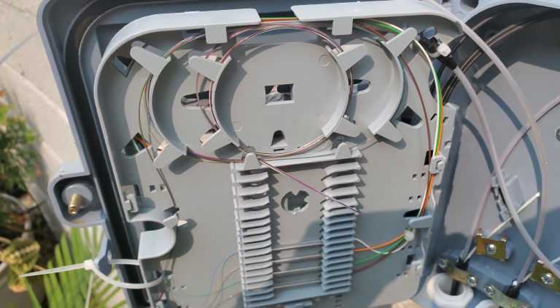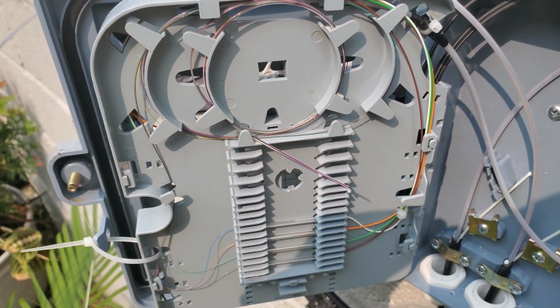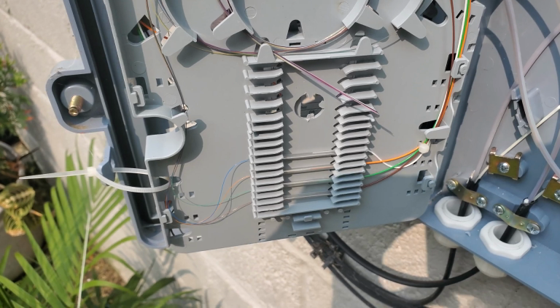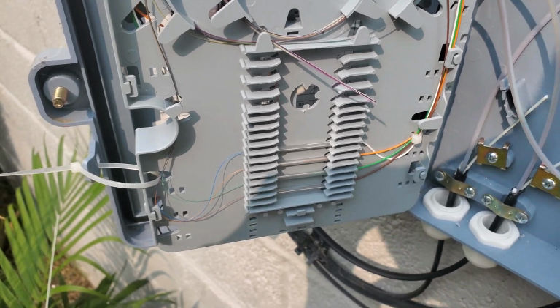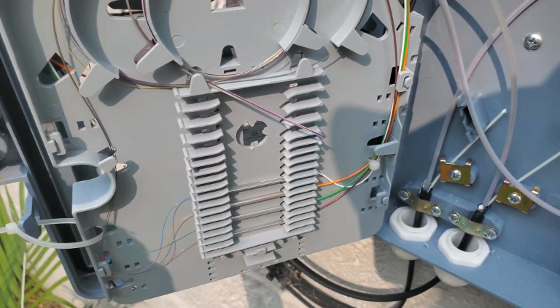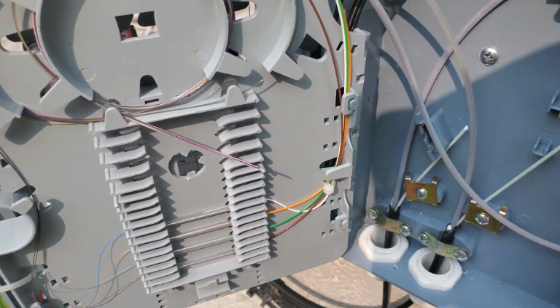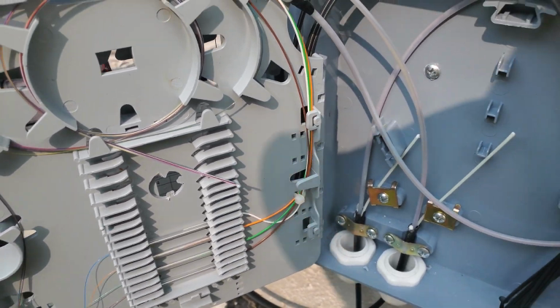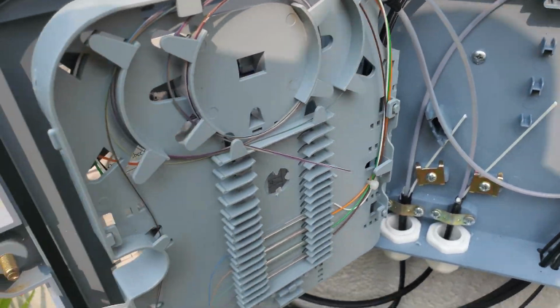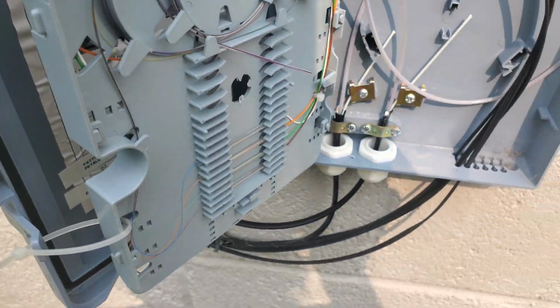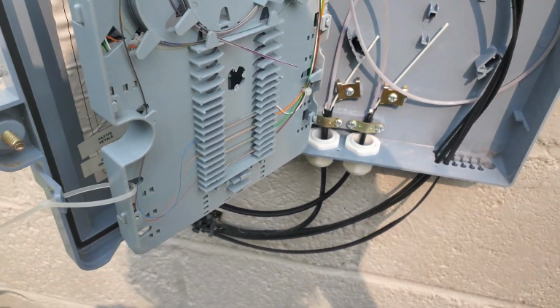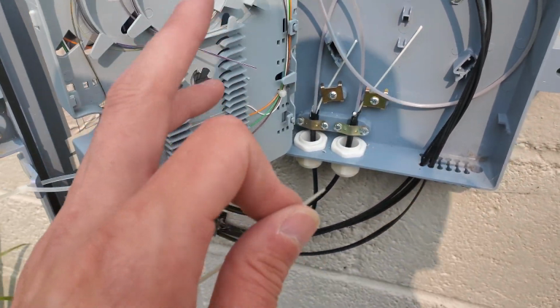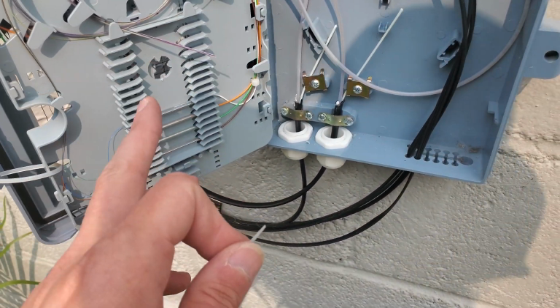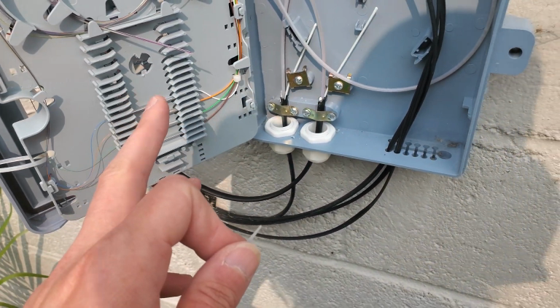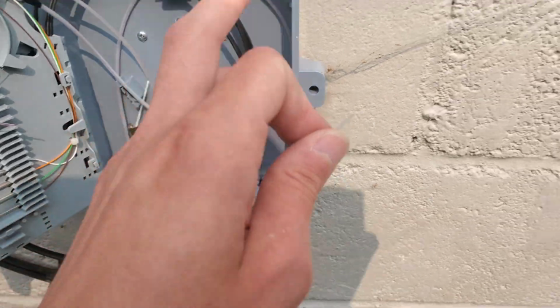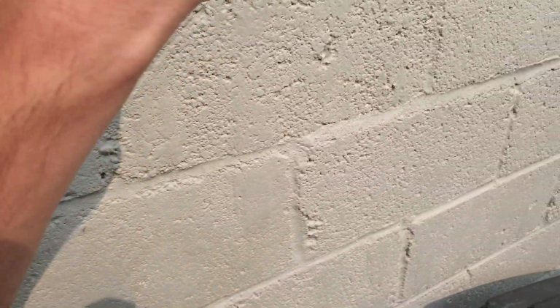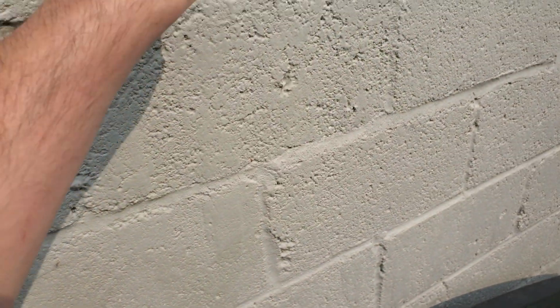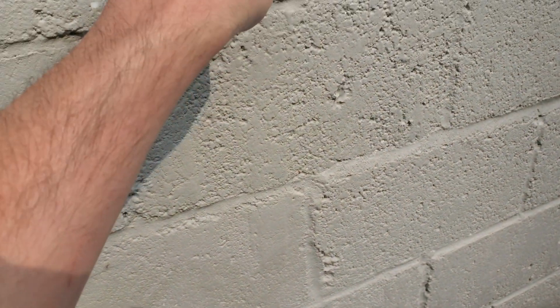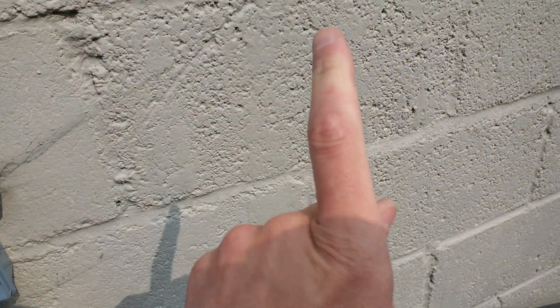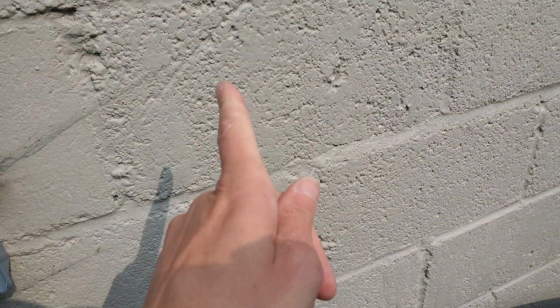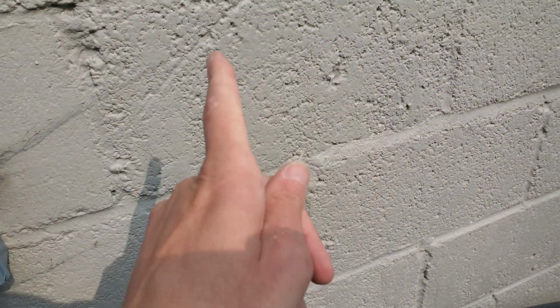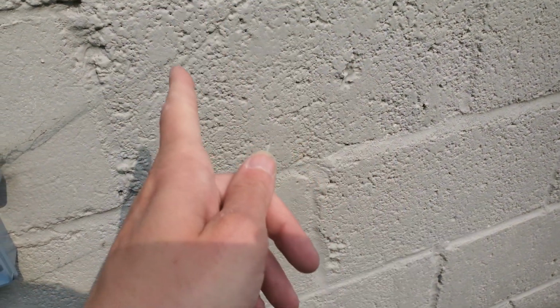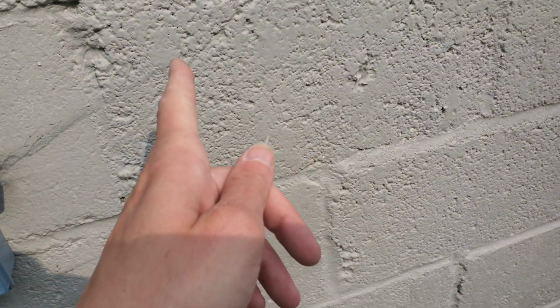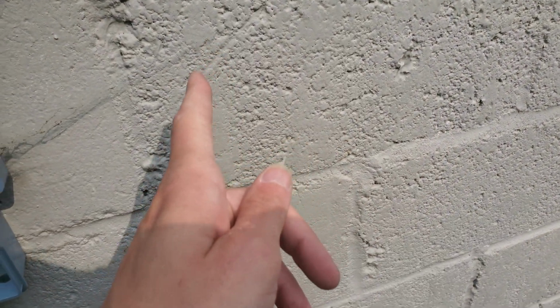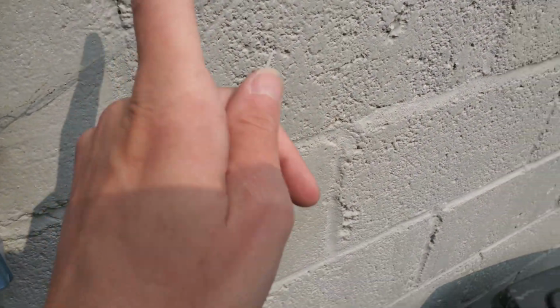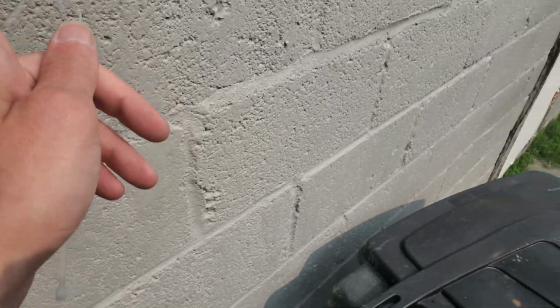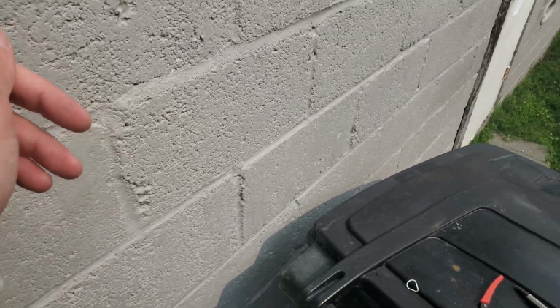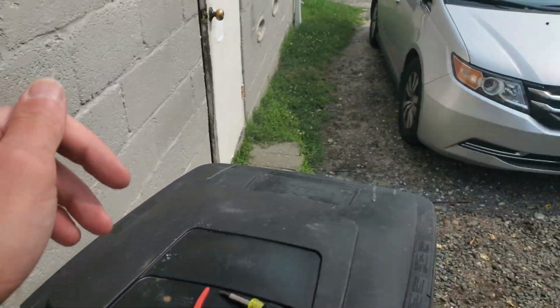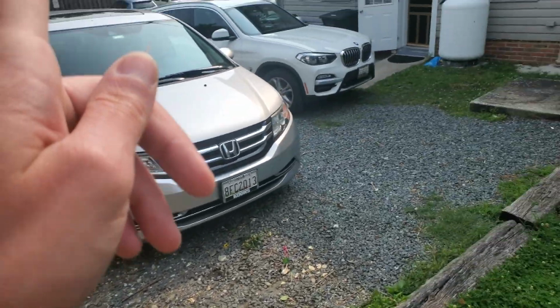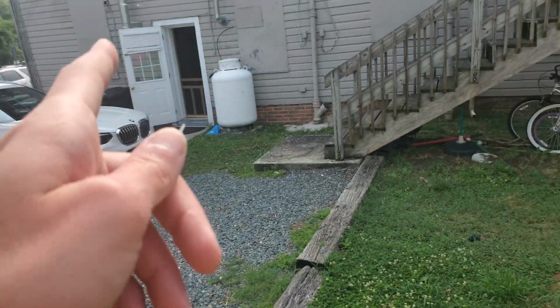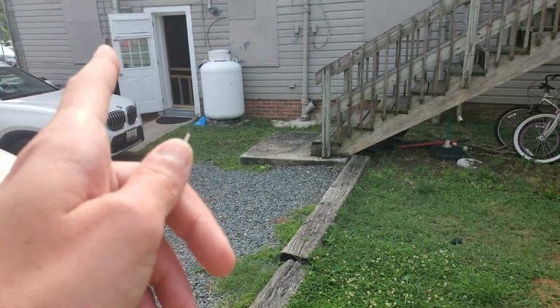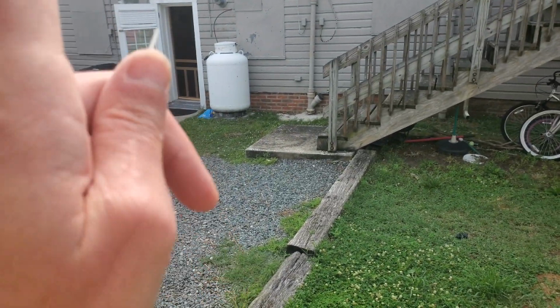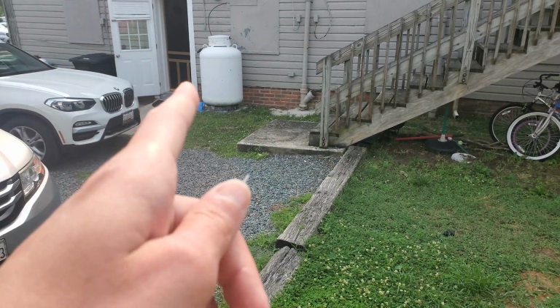Let's go ahead and splice this. We have to do five splices to do this. I'm going to splice here, then go to the other side of the building and splice onto the splitter — because that's where the splitter is — and then come back over here and splice on a pigtail.